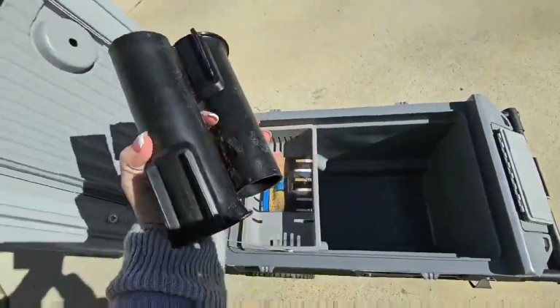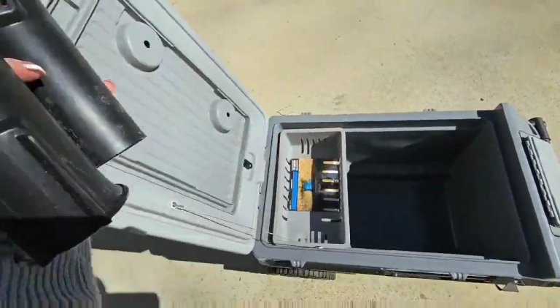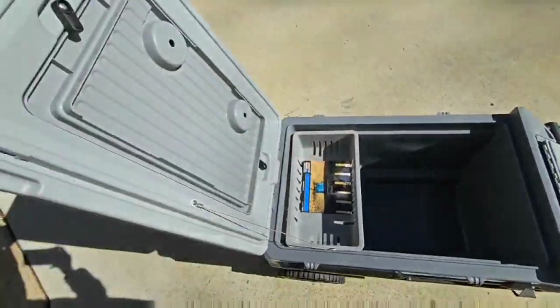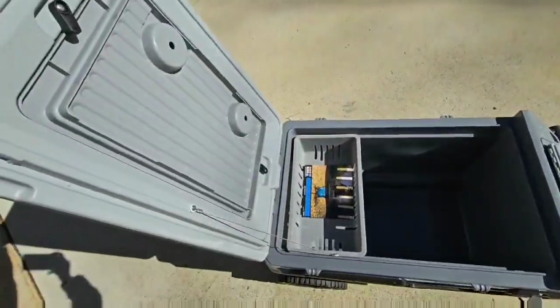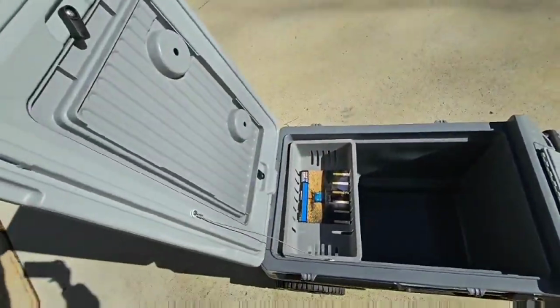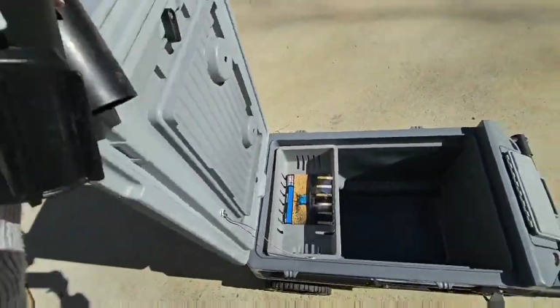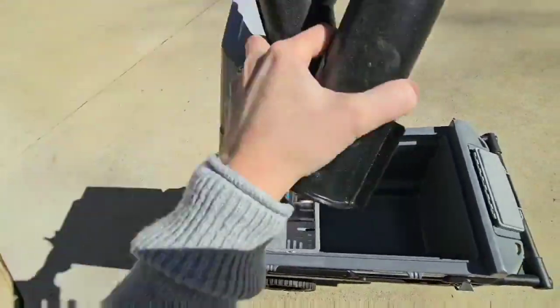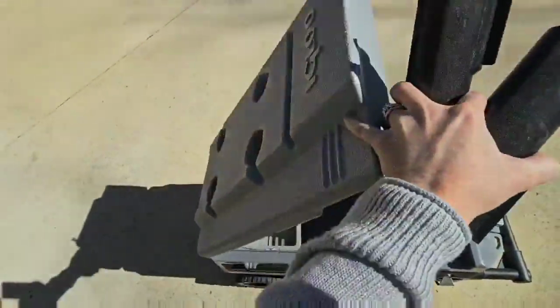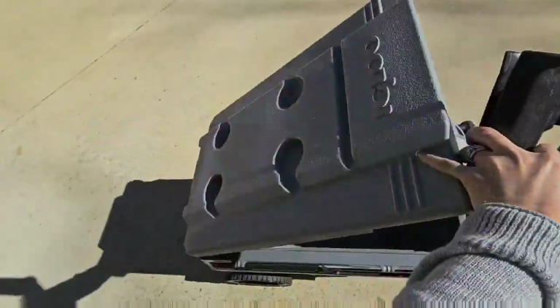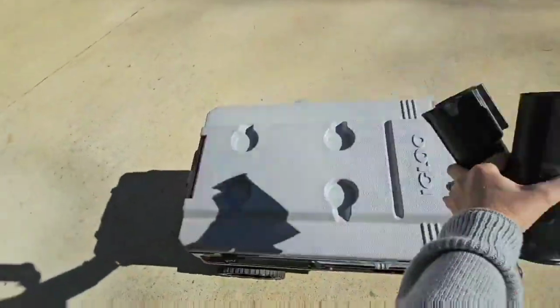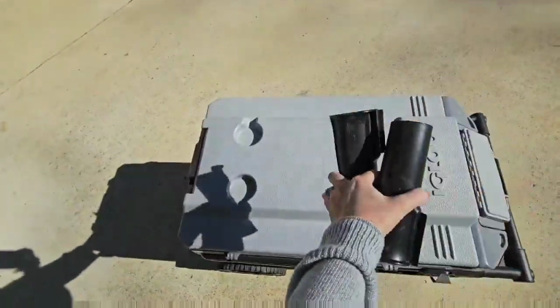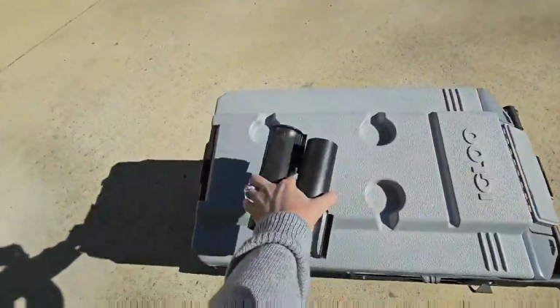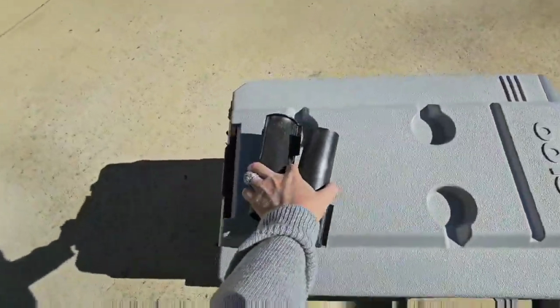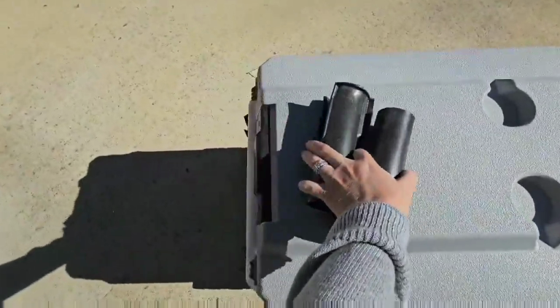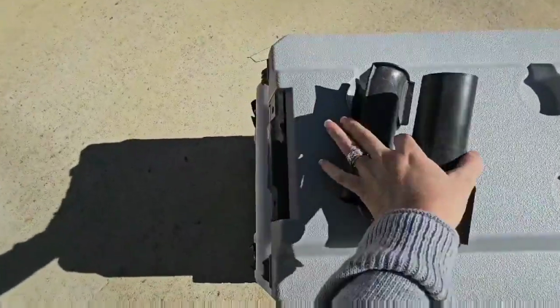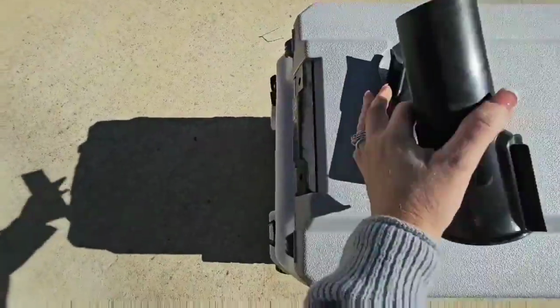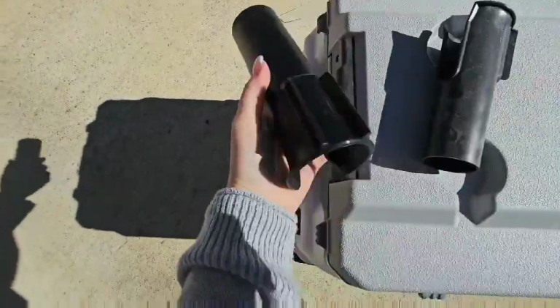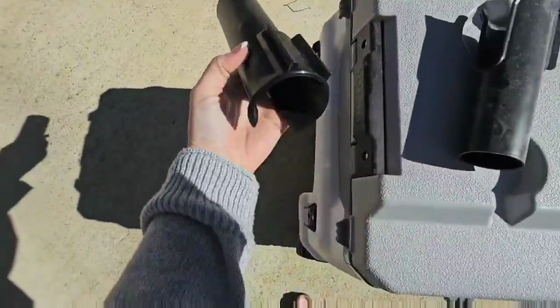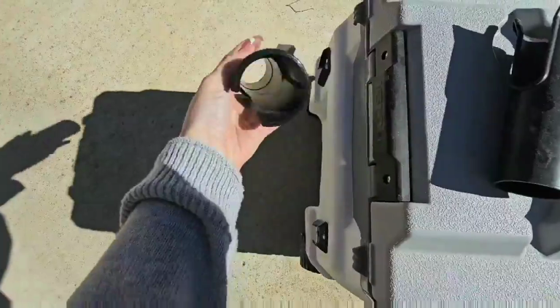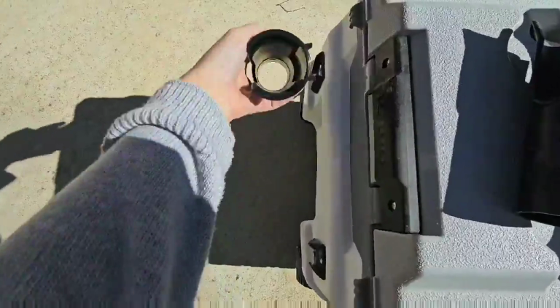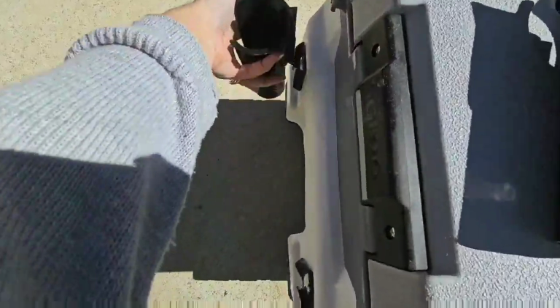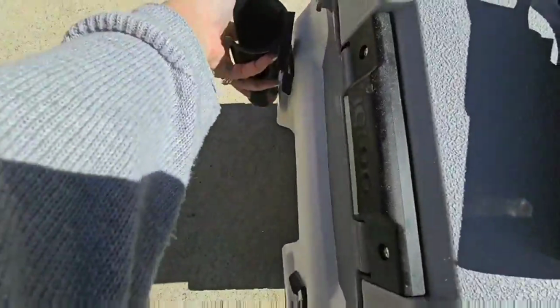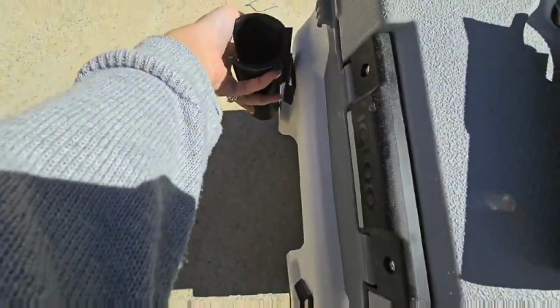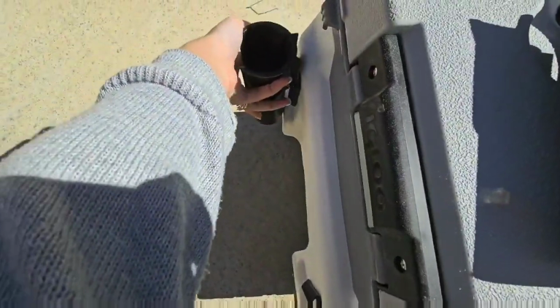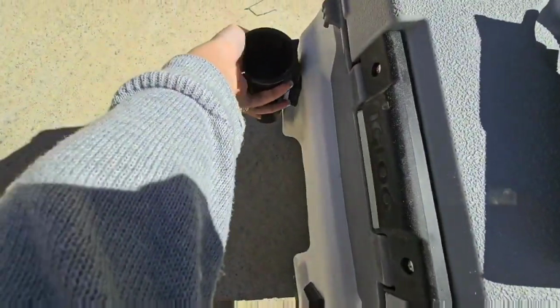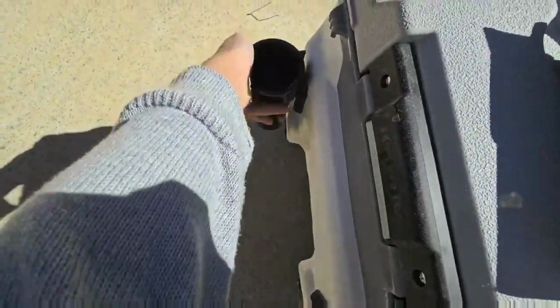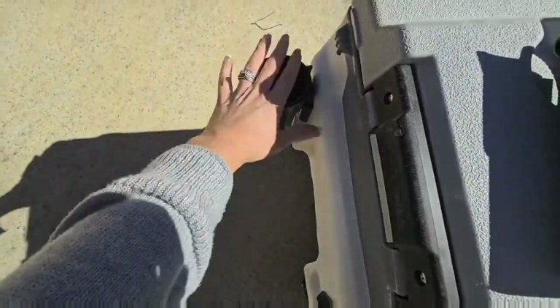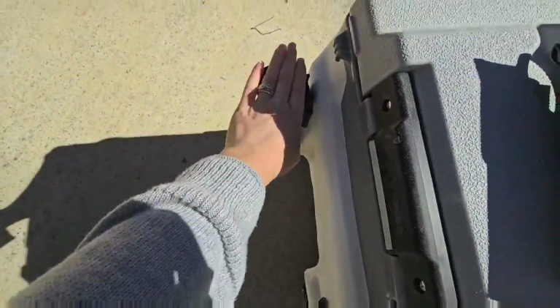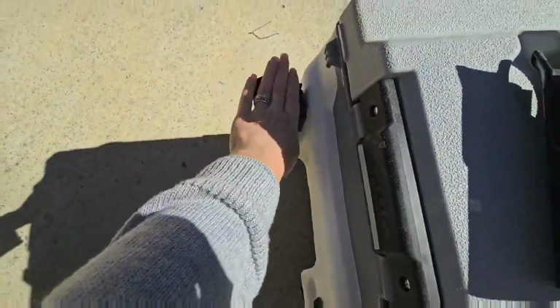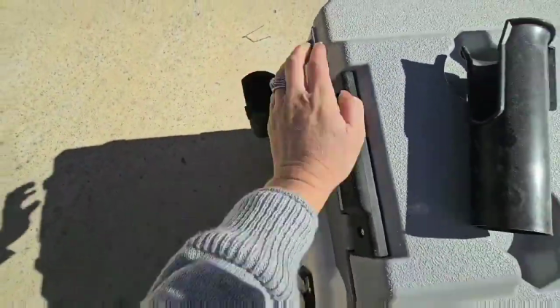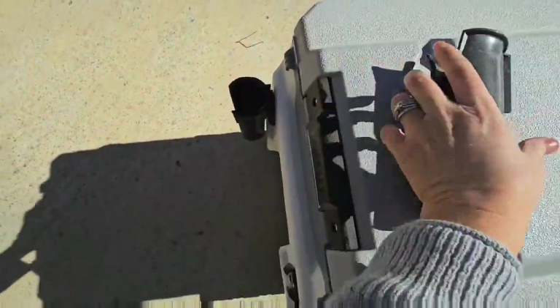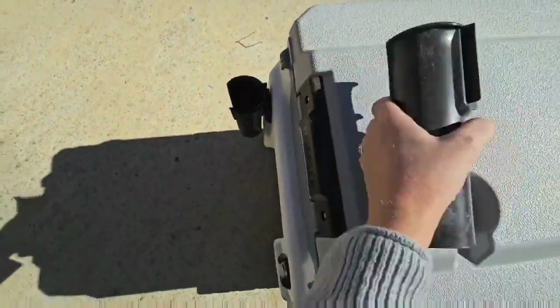You've got umbrella holders, and those just slide in the back. You just pop them right in there — it's got the little notches.